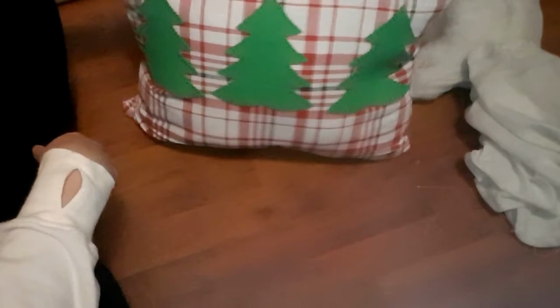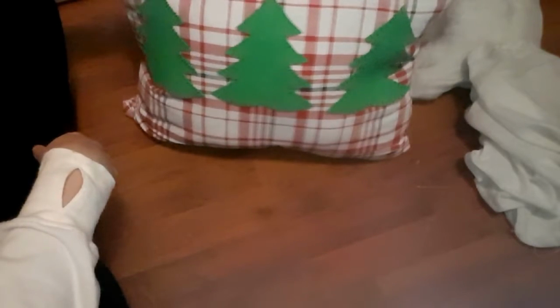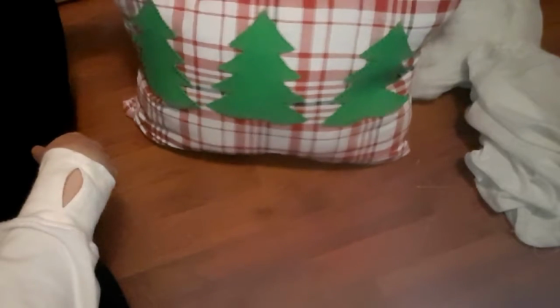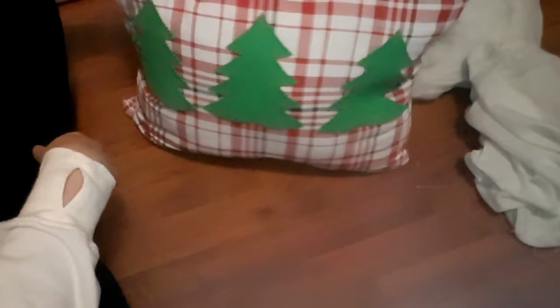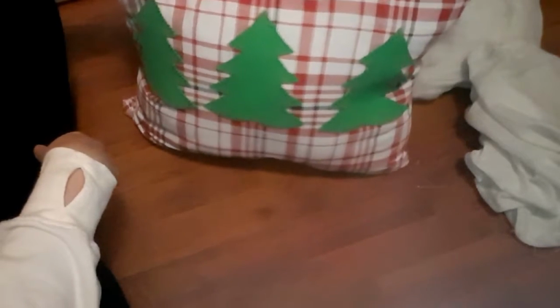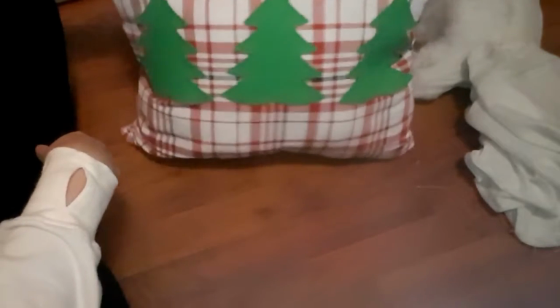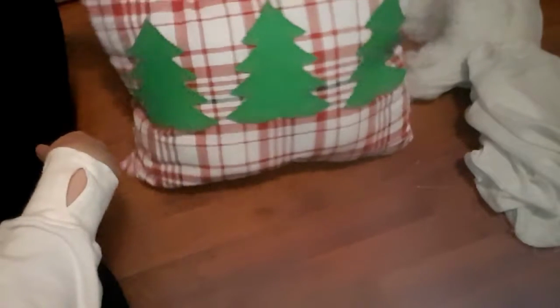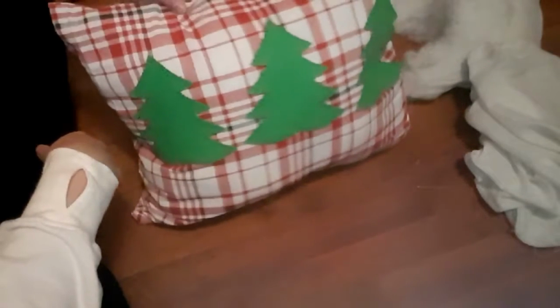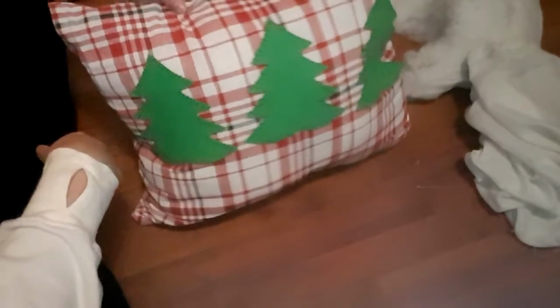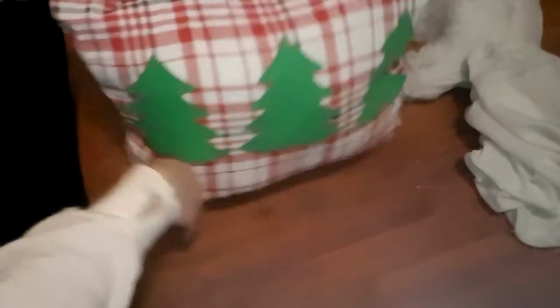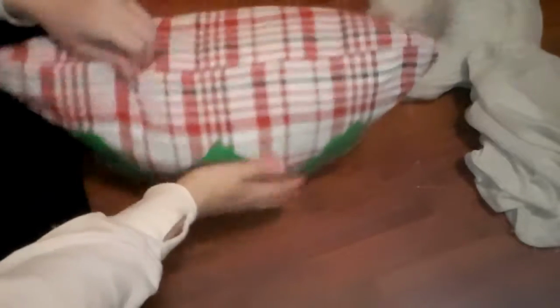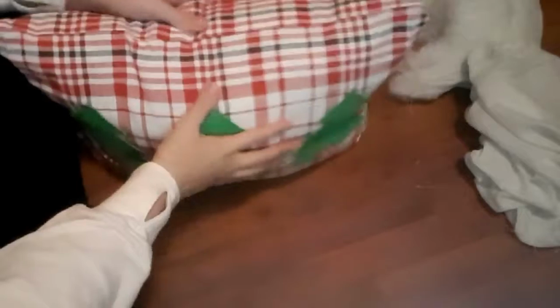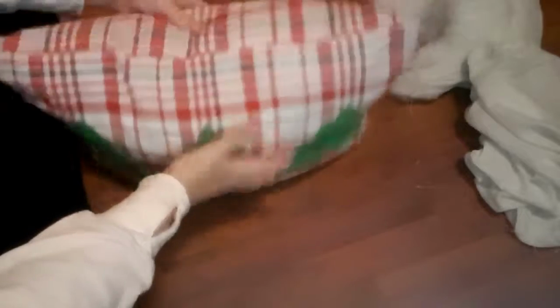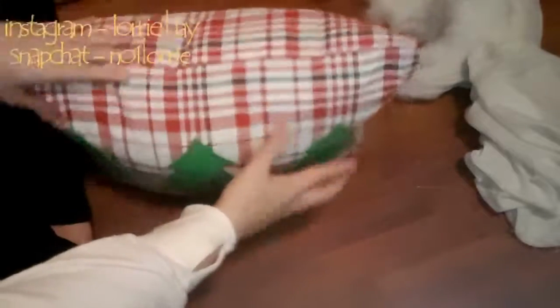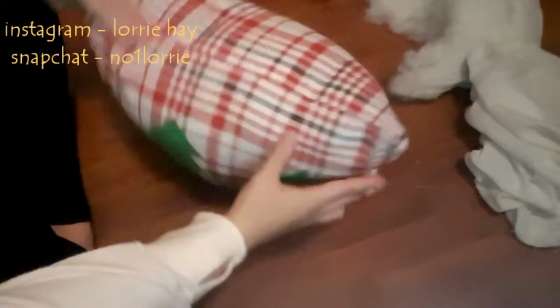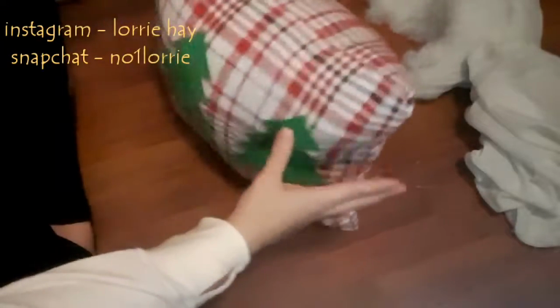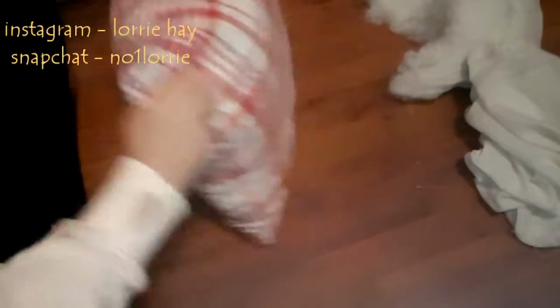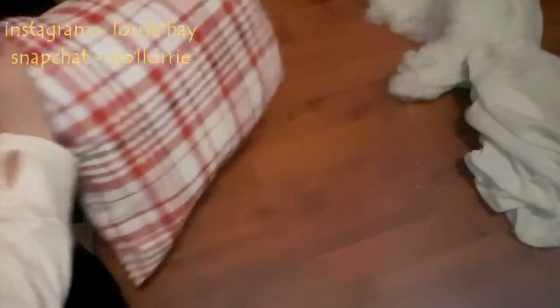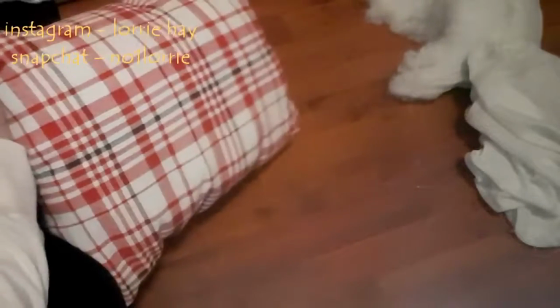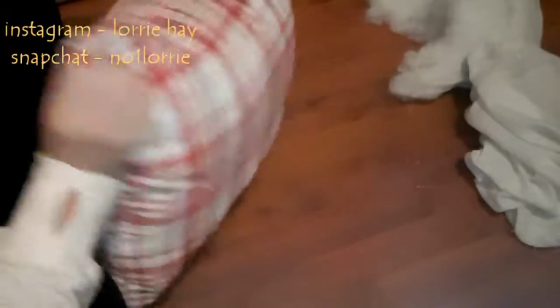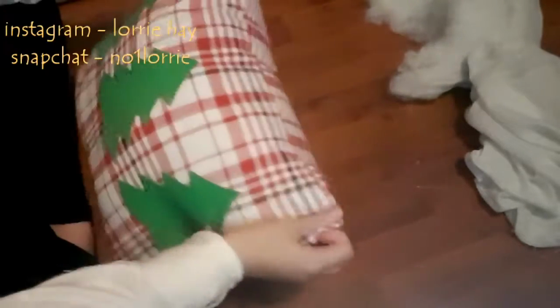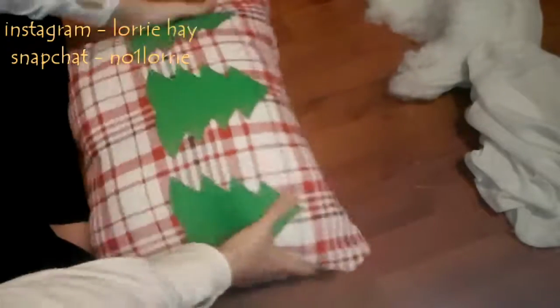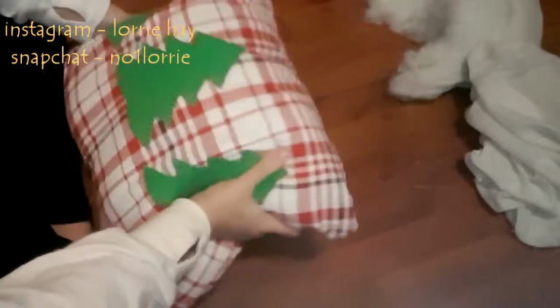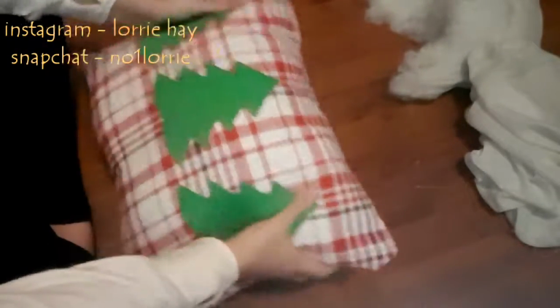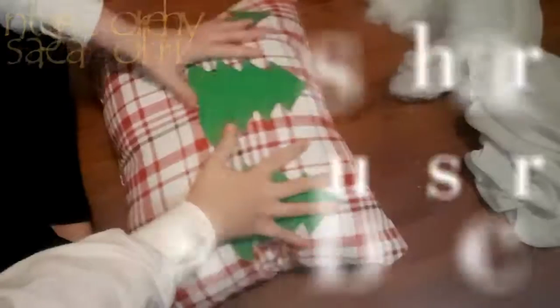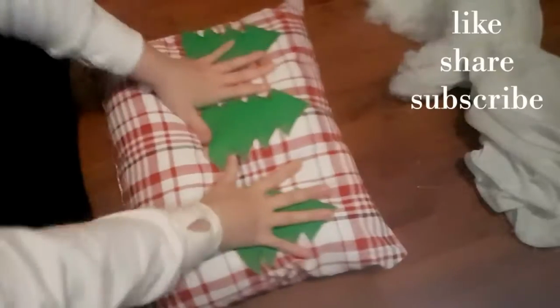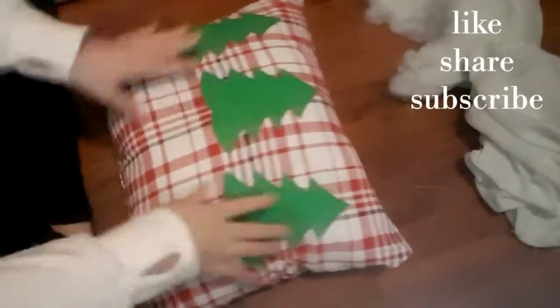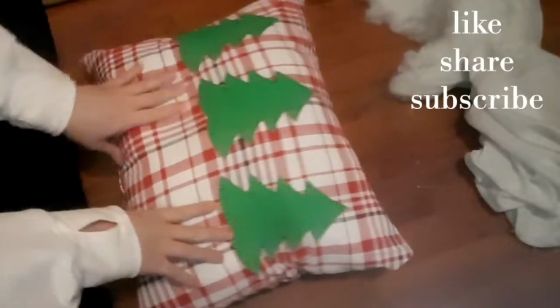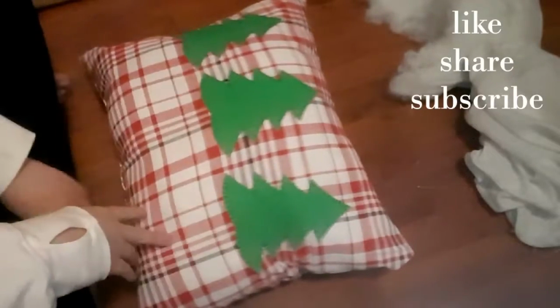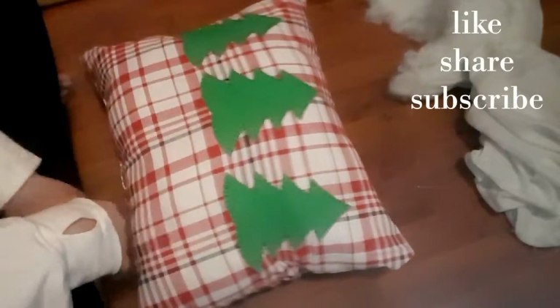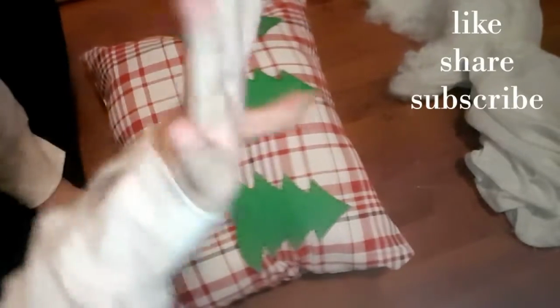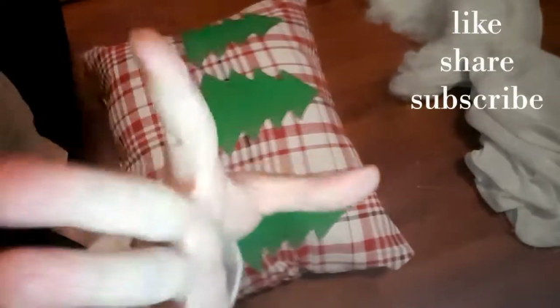Here is my finished throw pillow! I hope you guys like it. If you give this a go, let me know in the comments and be sure to tag me in pictures on Instagram and add me on Snapchat. I'll hopefully see you next time for more Christmas DIY — bye!